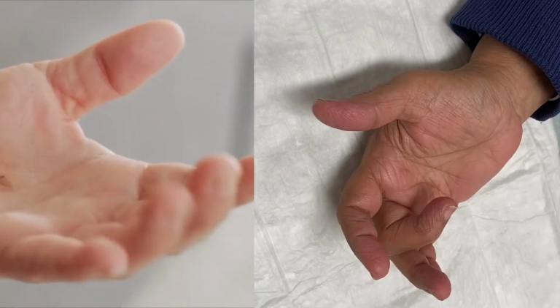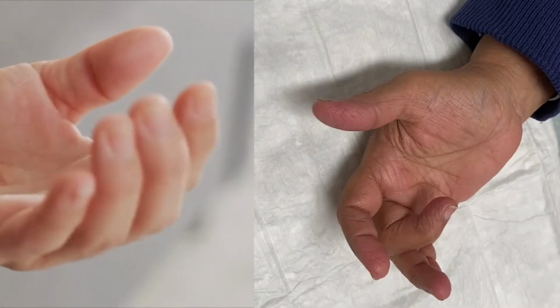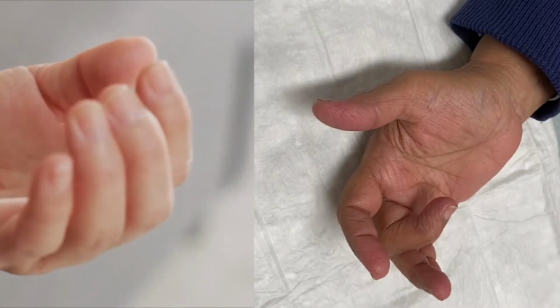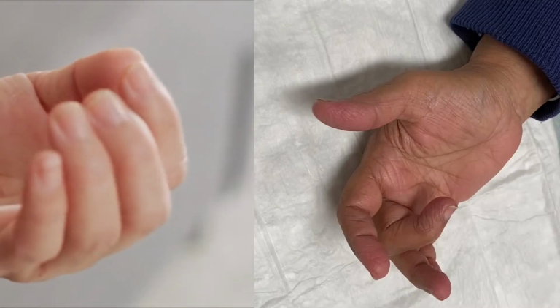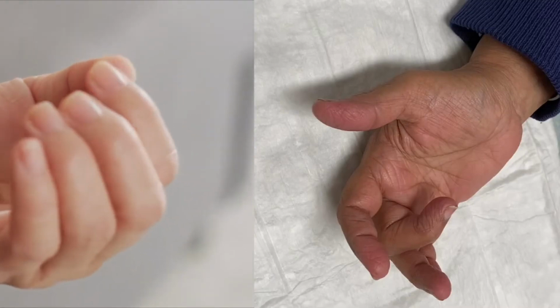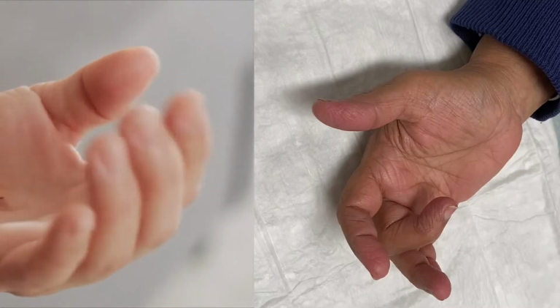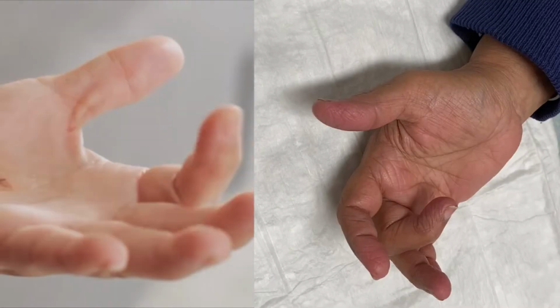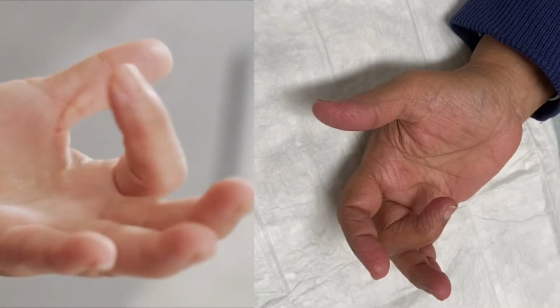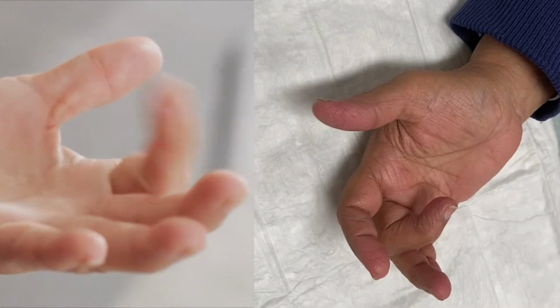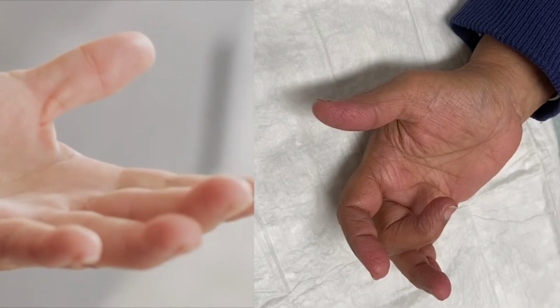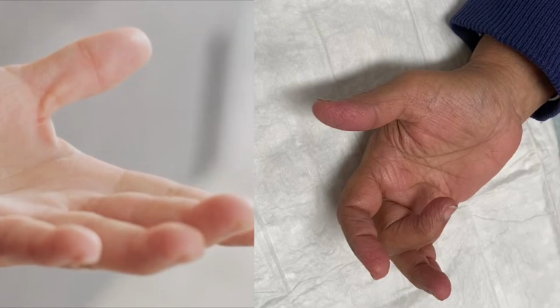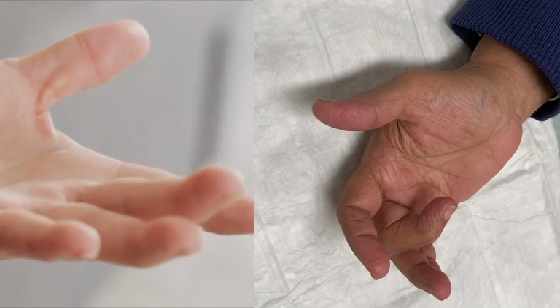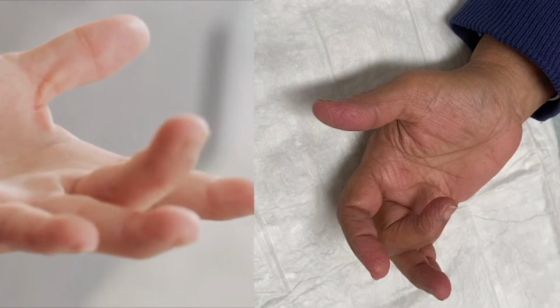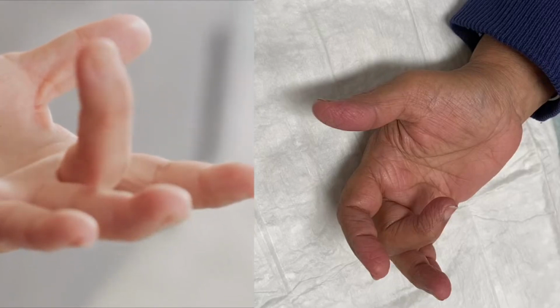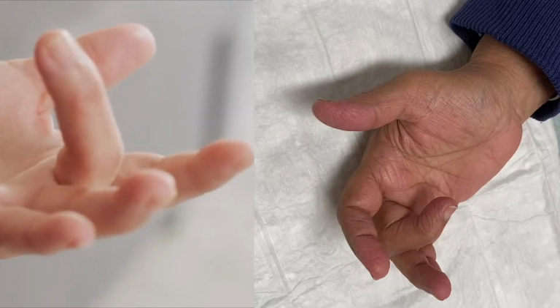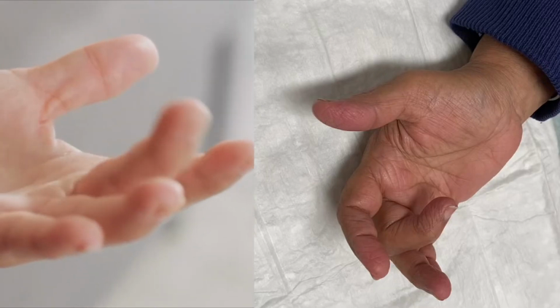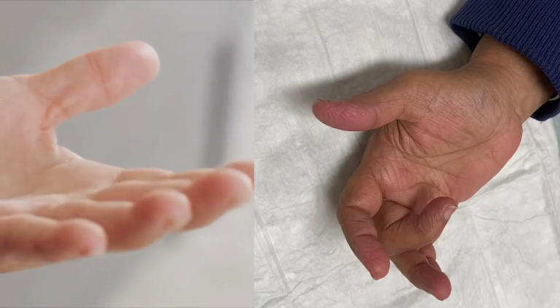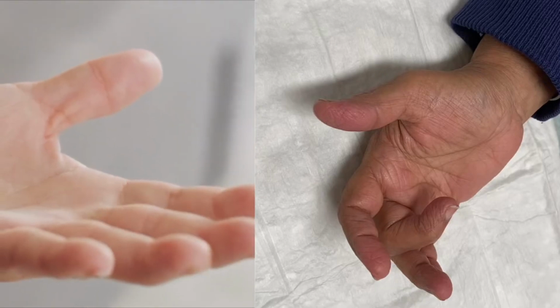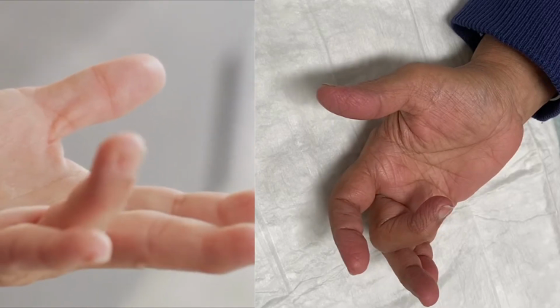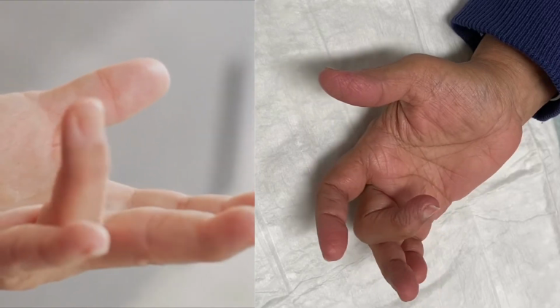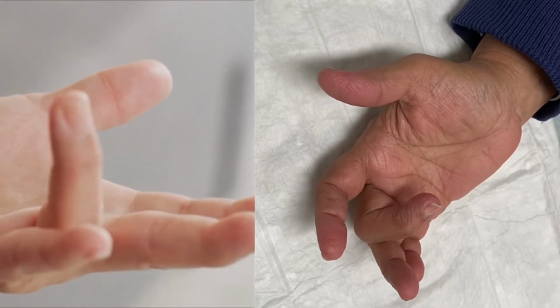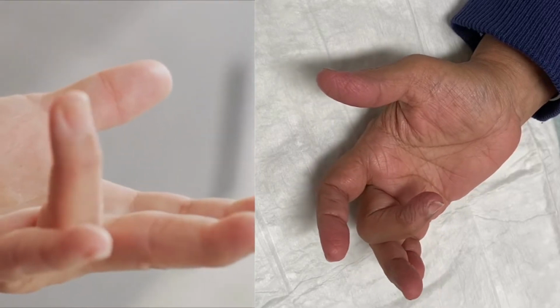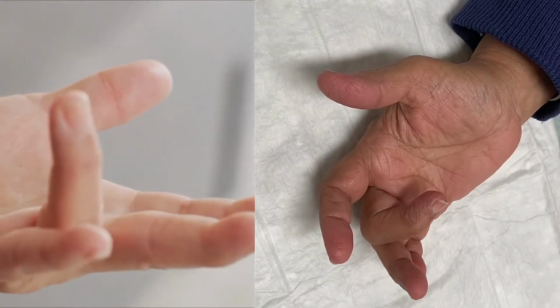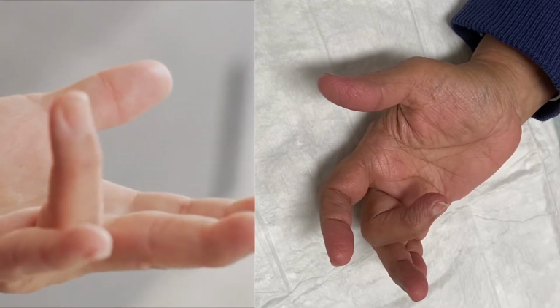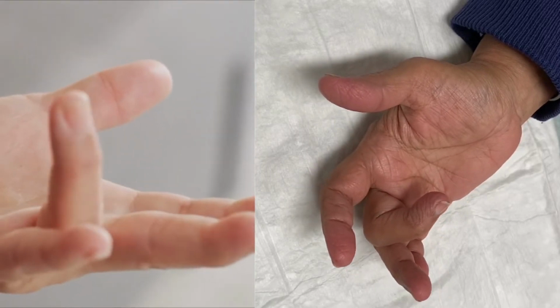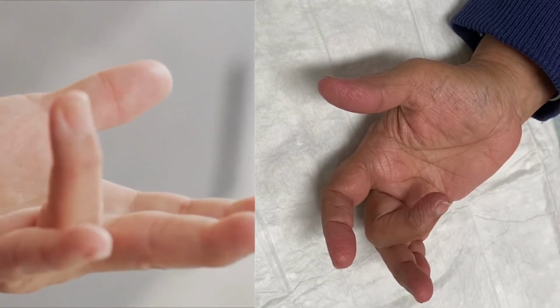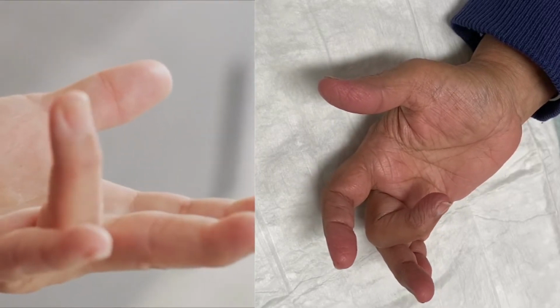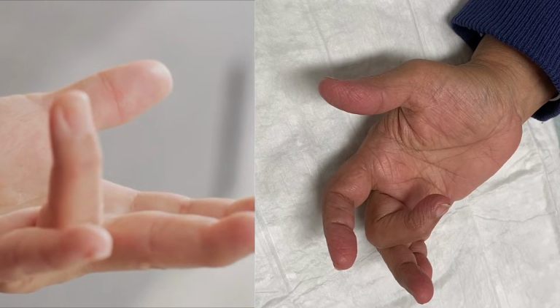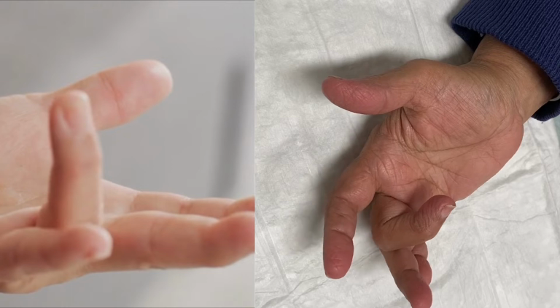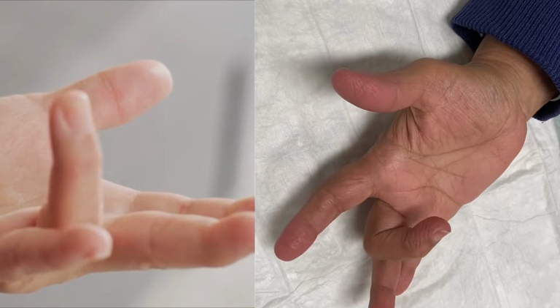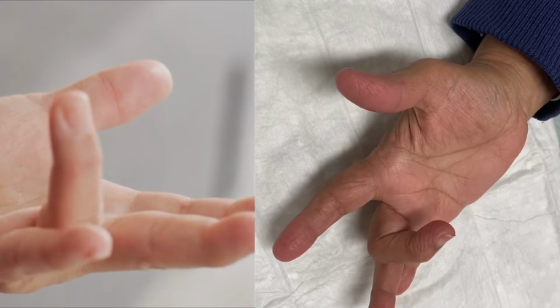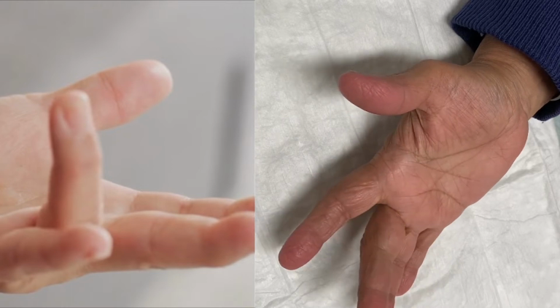Over time, the finger becomes increasingly harder to bend down to make a fist, while in other severe cases the finger locks up in pain and needs to be forced straight.